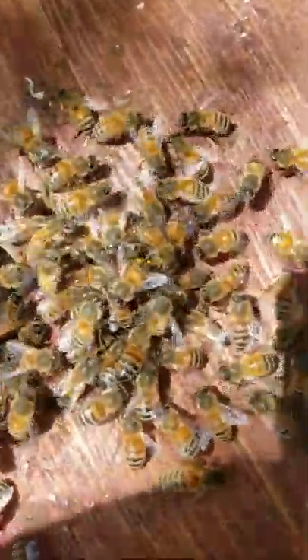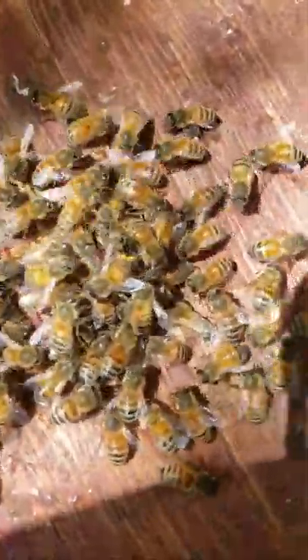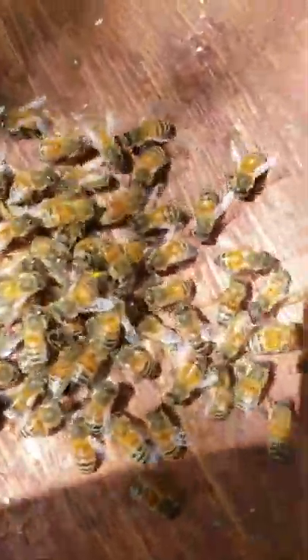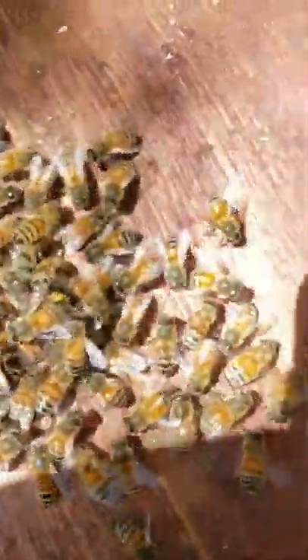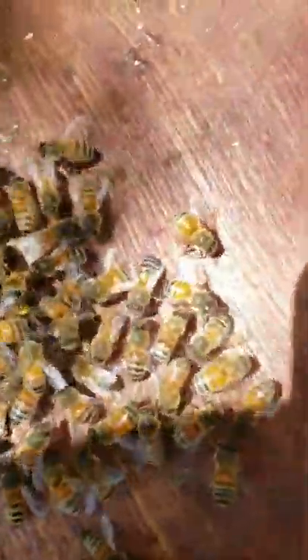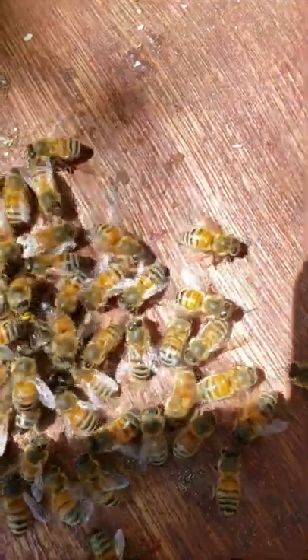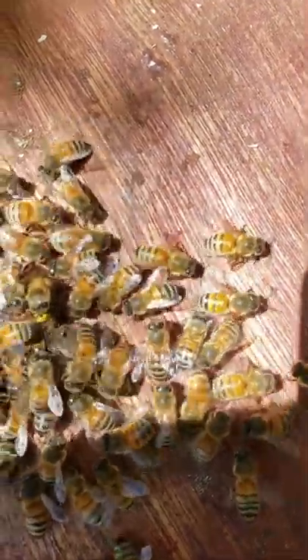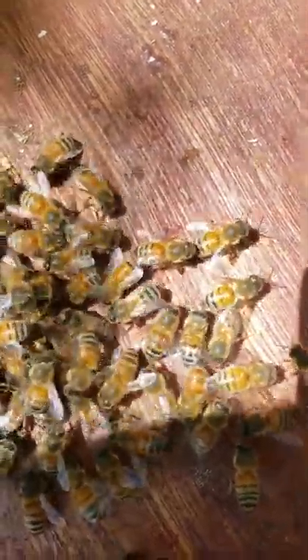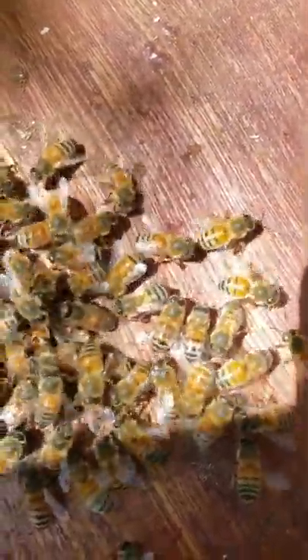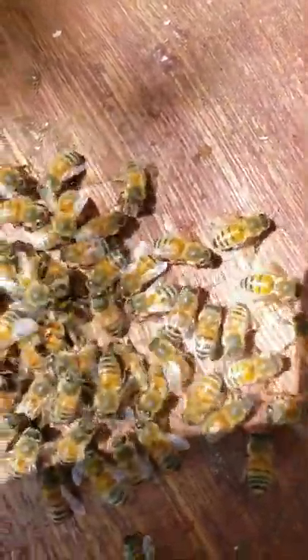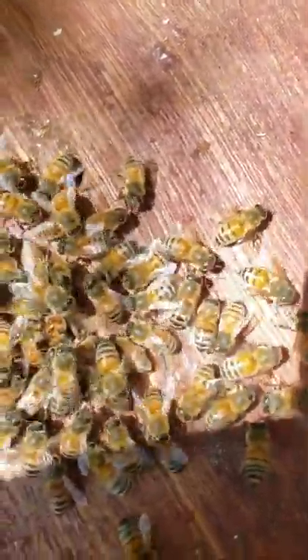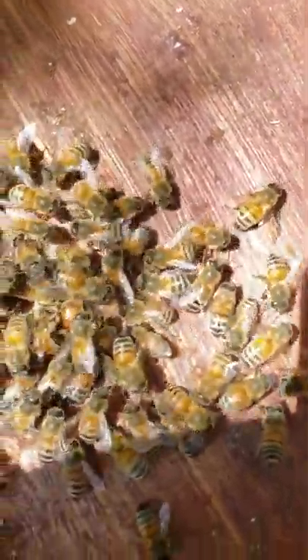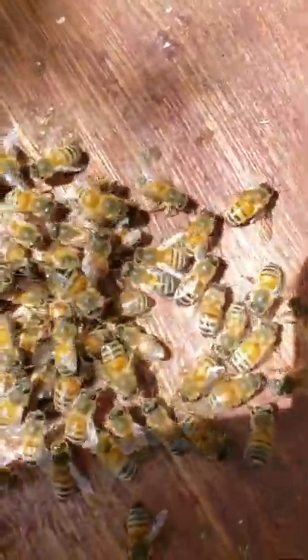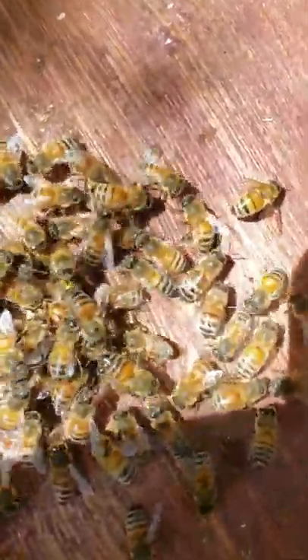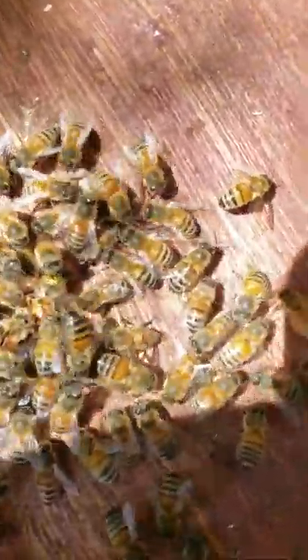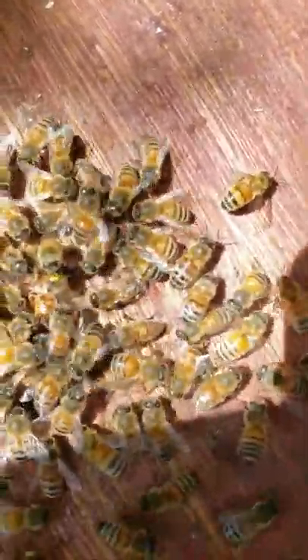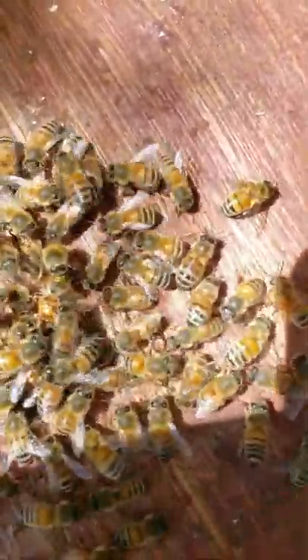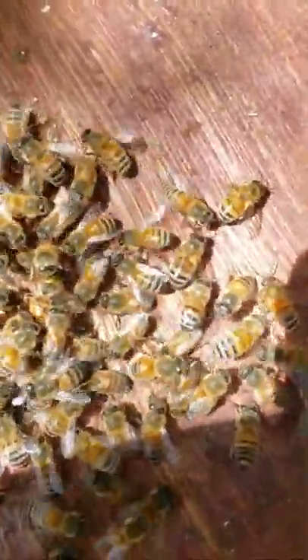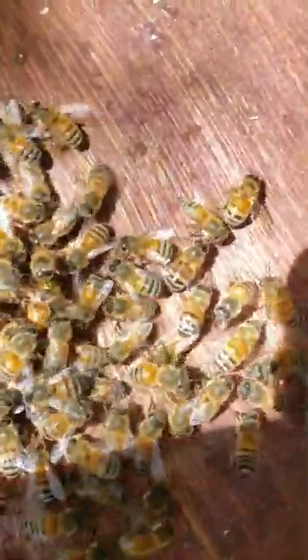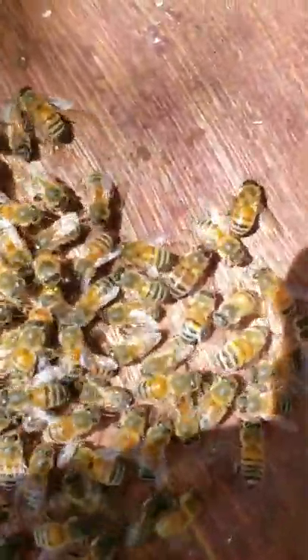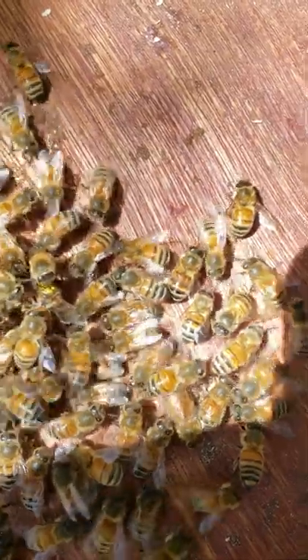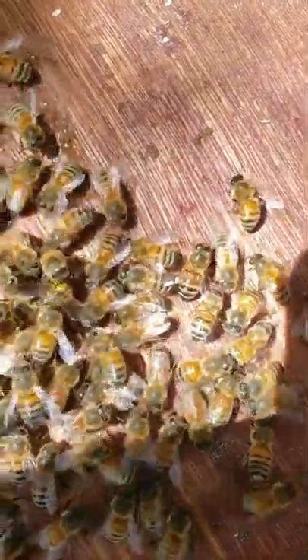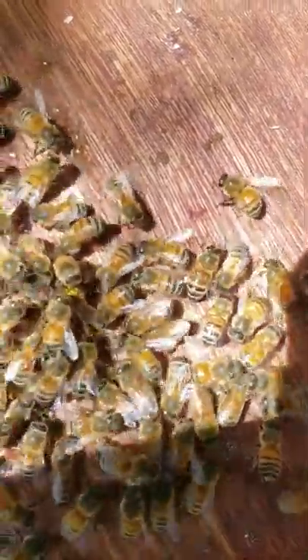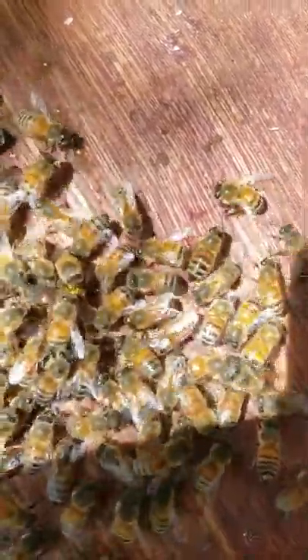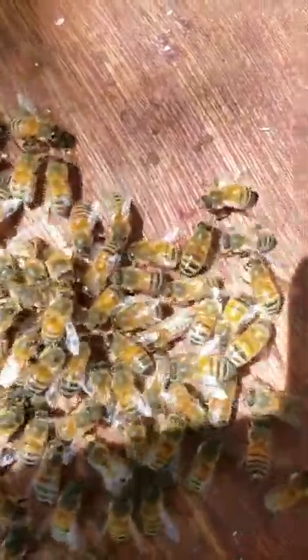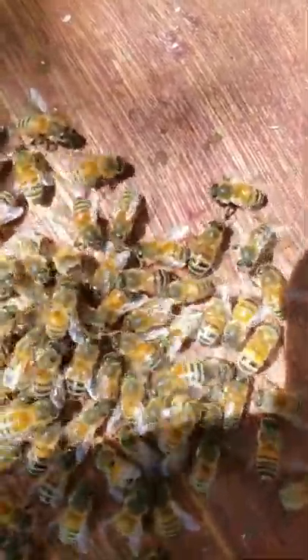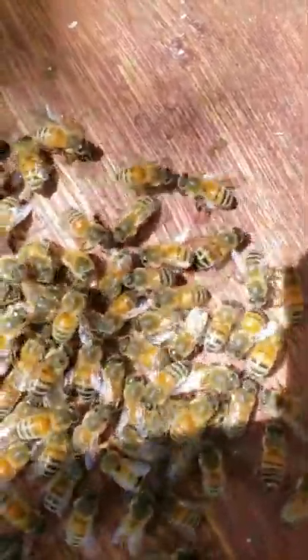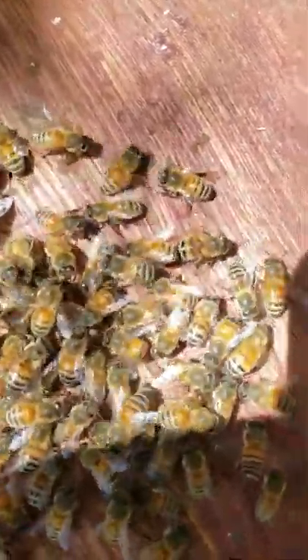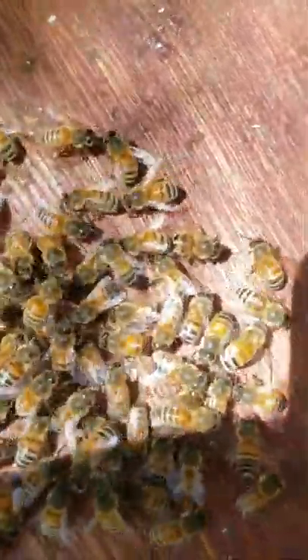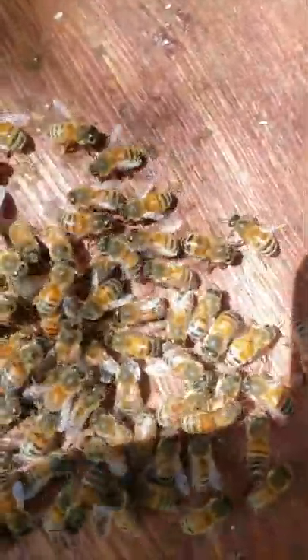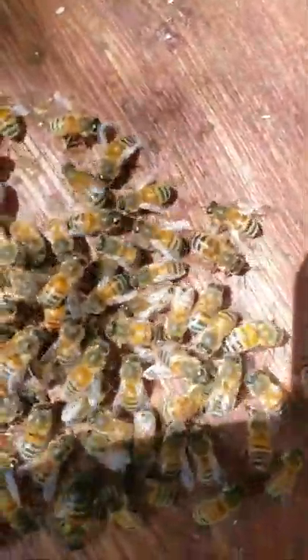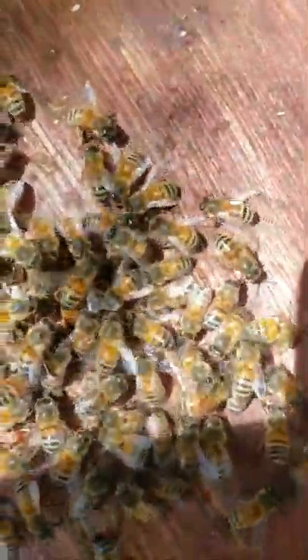Looks like they are cleaning off all that paint that I stuck on her, which is a bum deal because I was hoping it would make it a little easier to find her, but they are definitely cleaning that paint off. I thought I let it dry long enough, but apparently not.